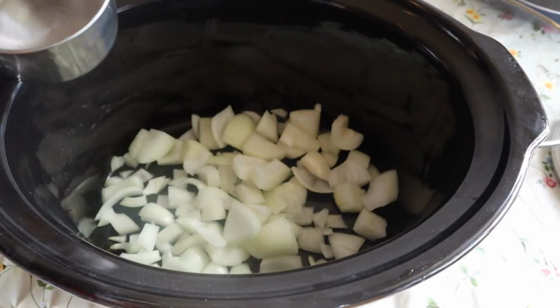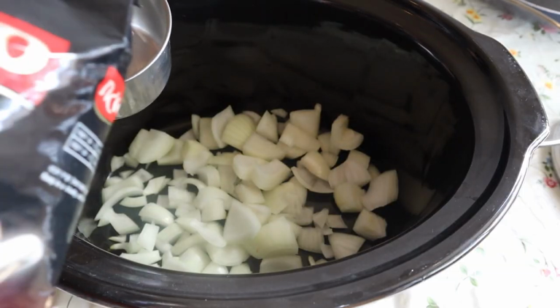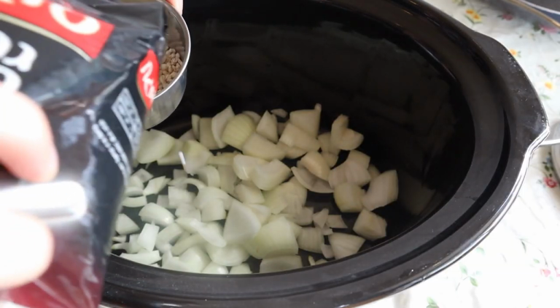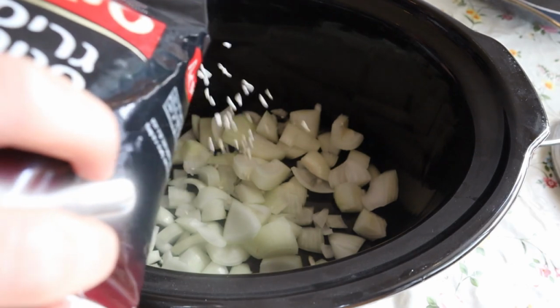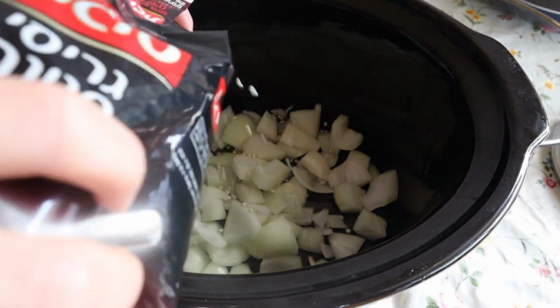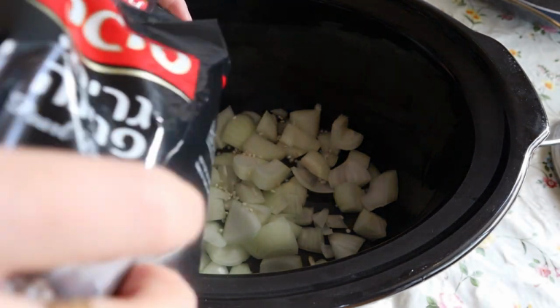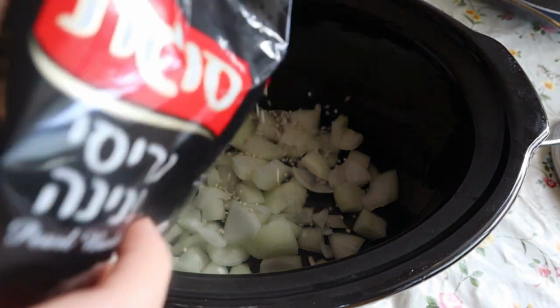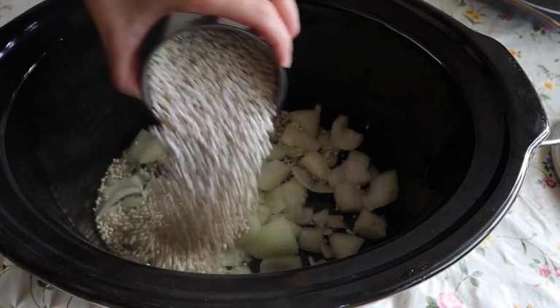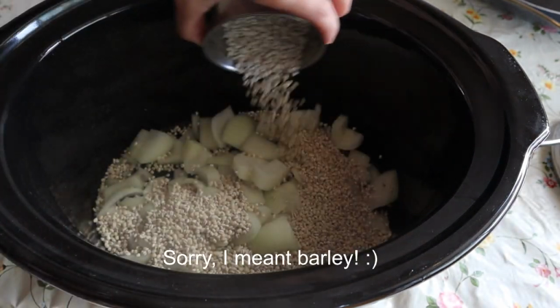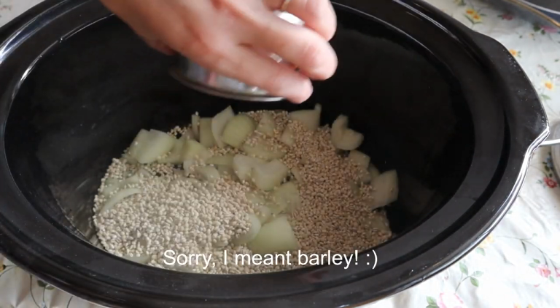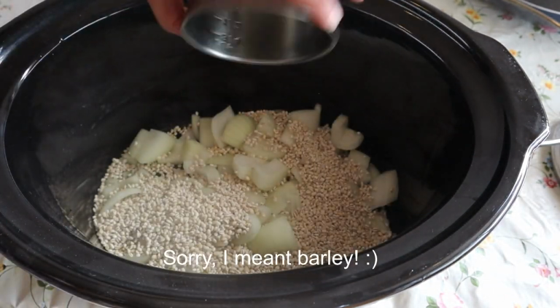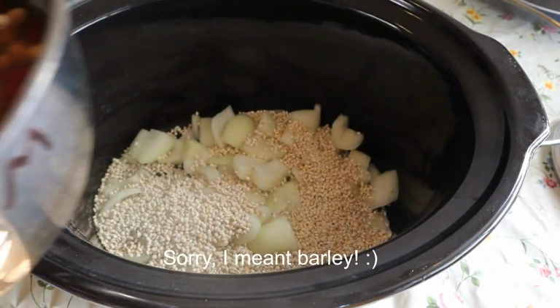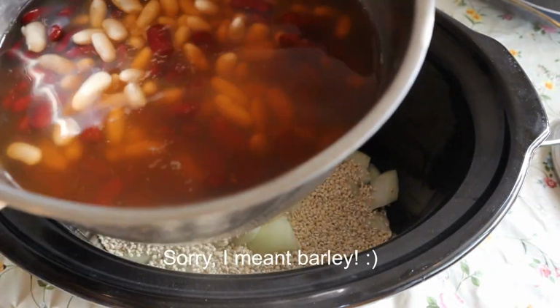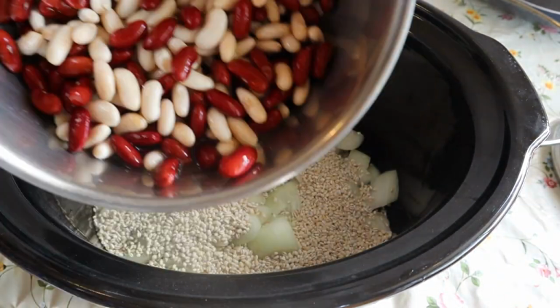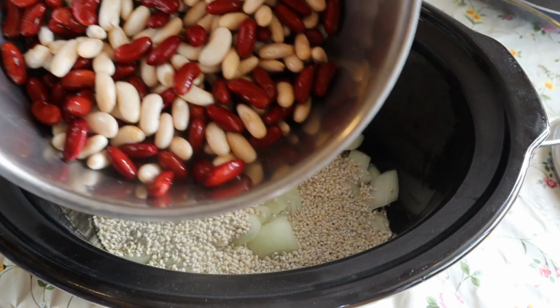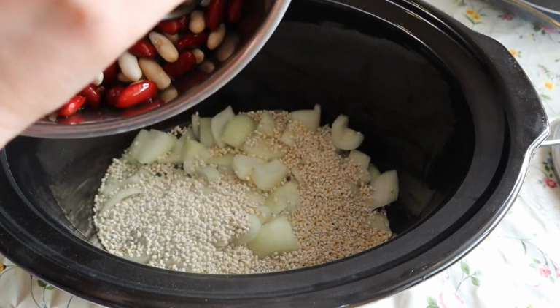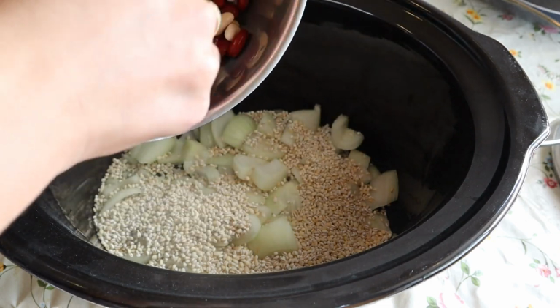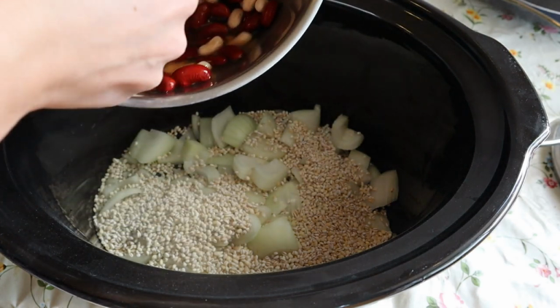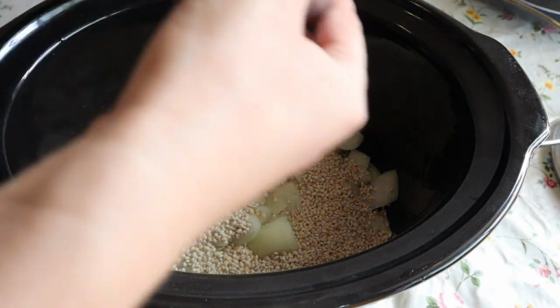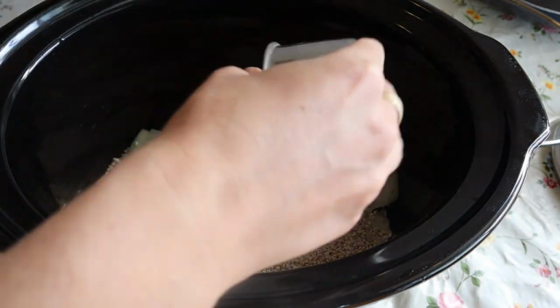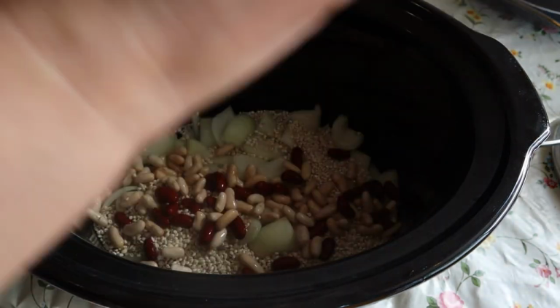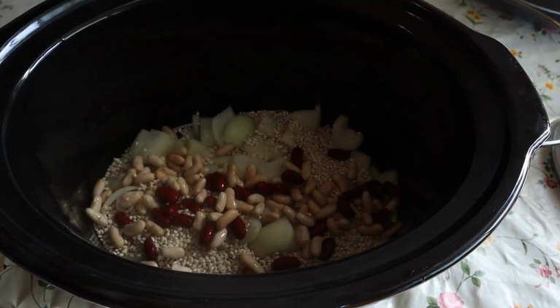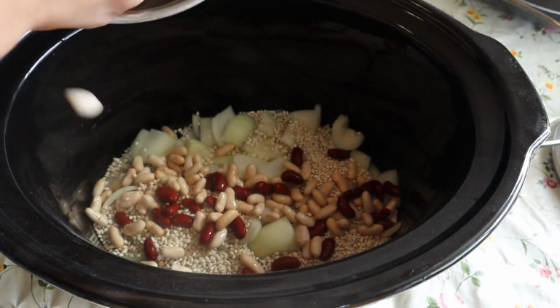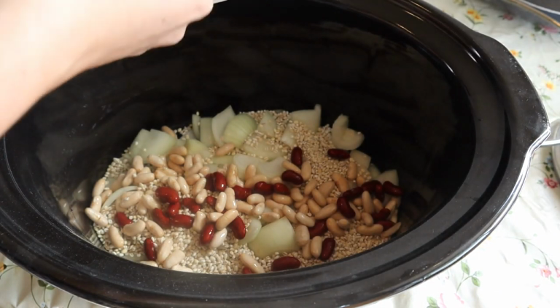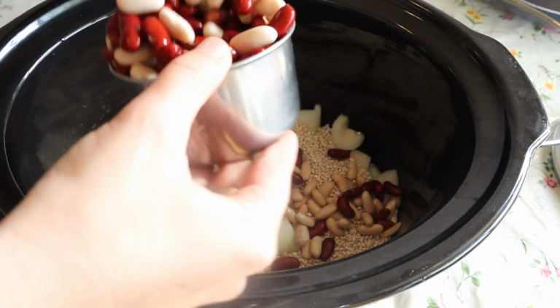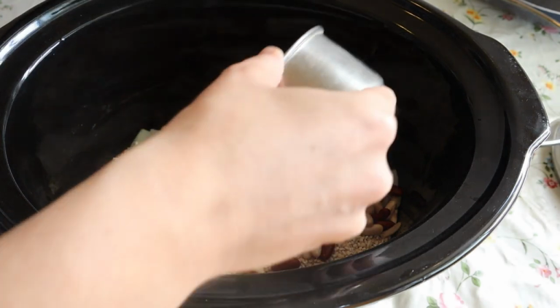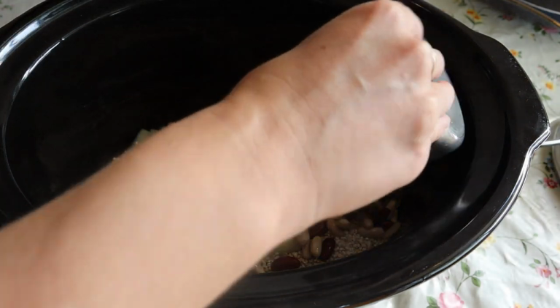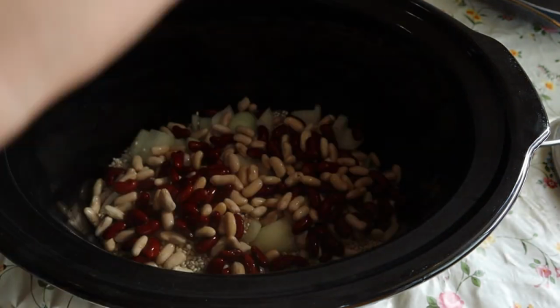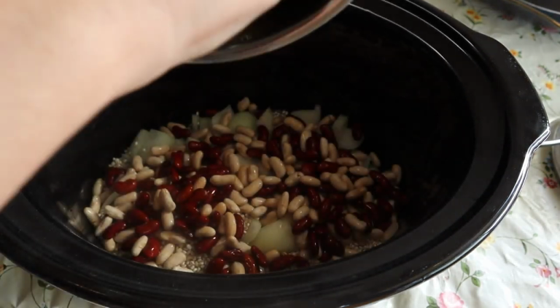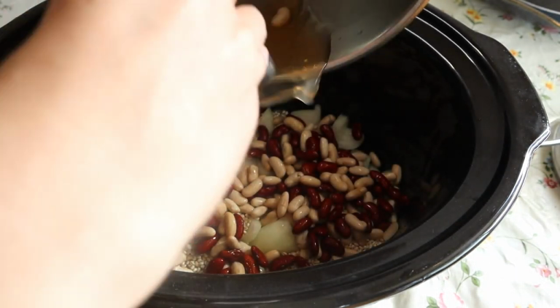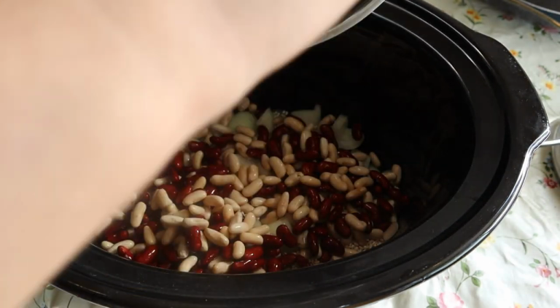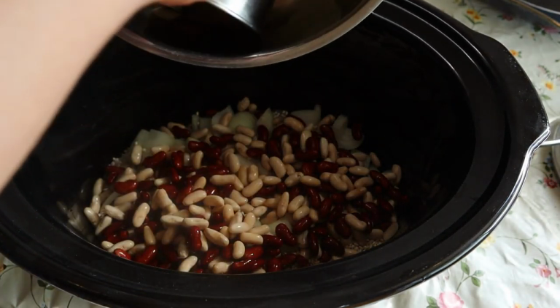The second layer is these pearls of oats and our two cups of drained beans. It comes out to about maybe two and a half cups of beans. This is the next layer.